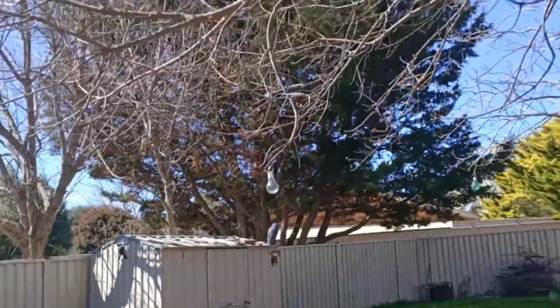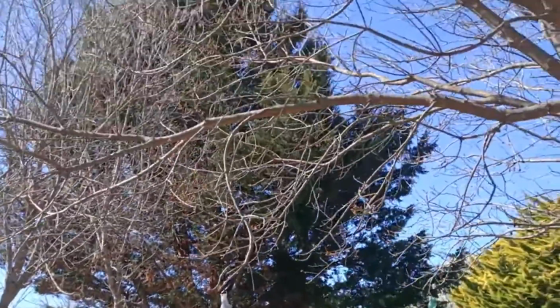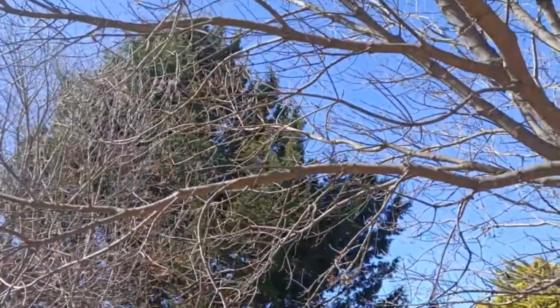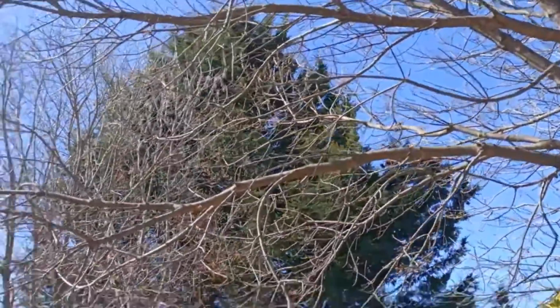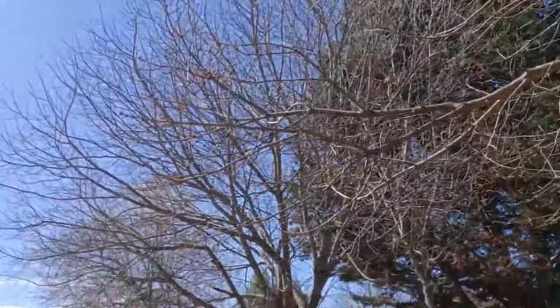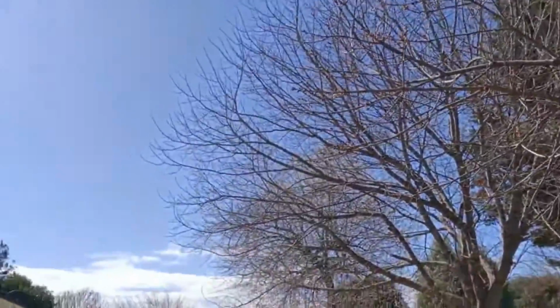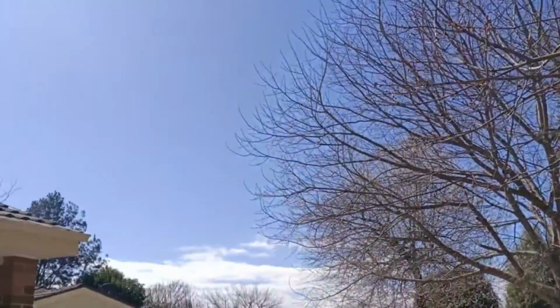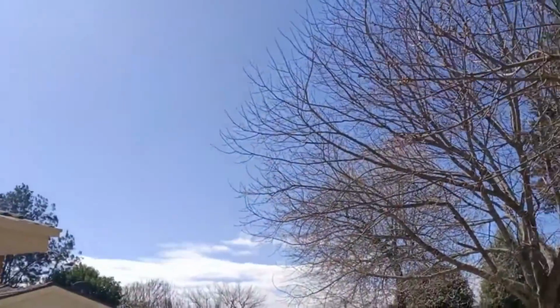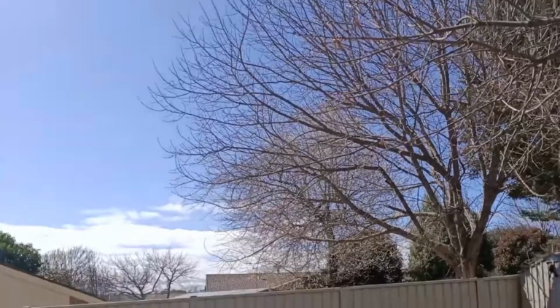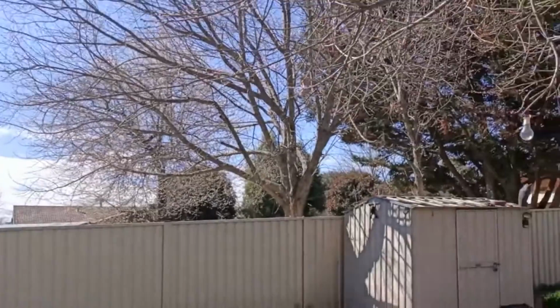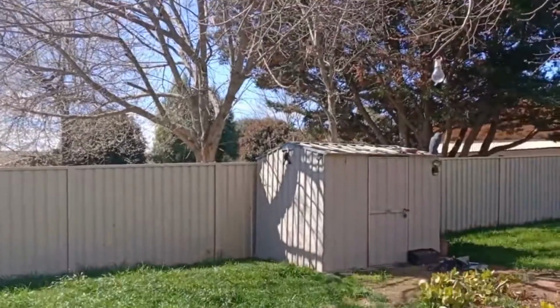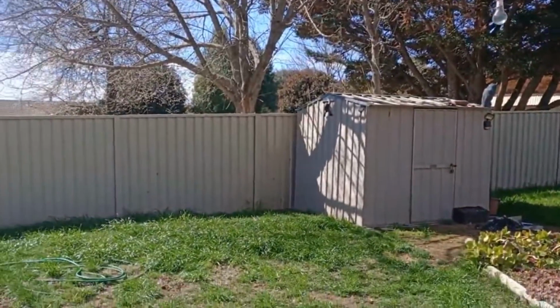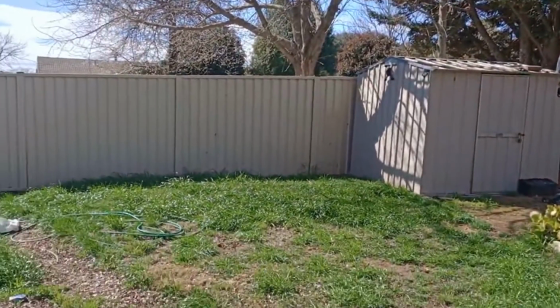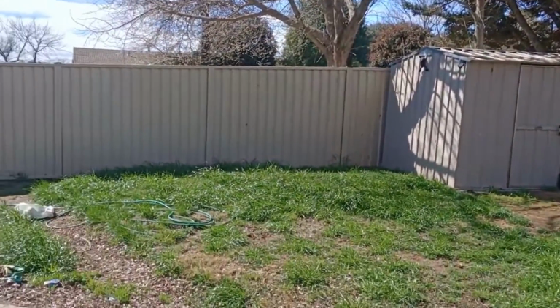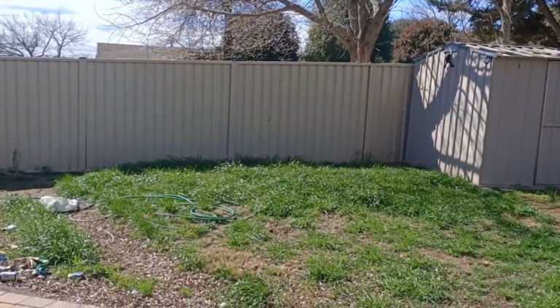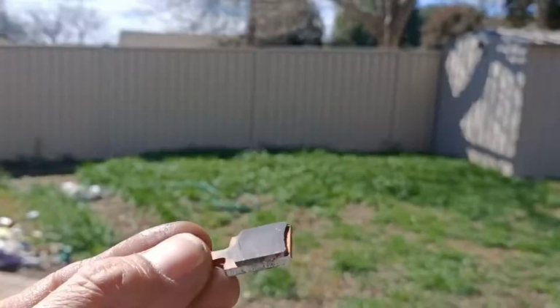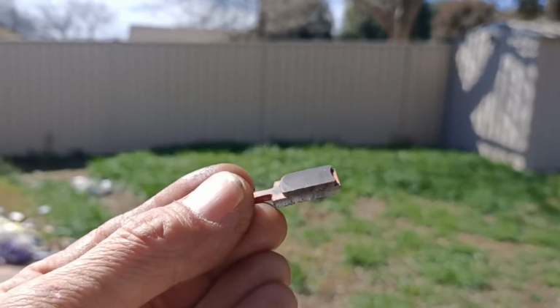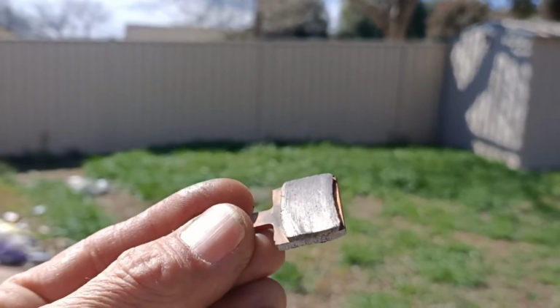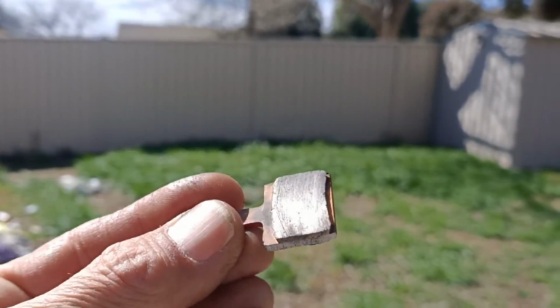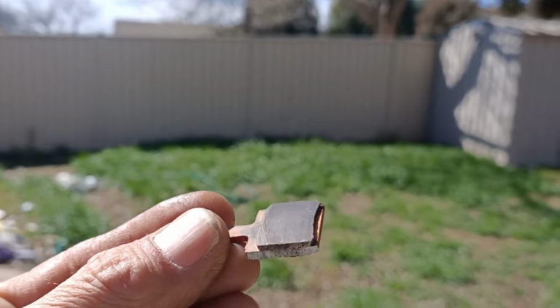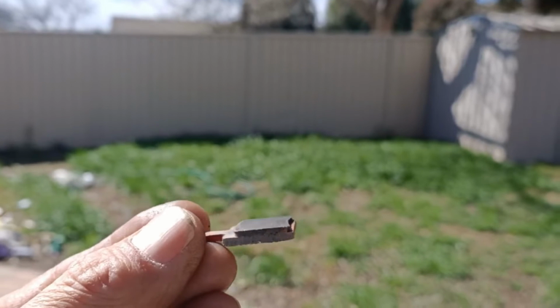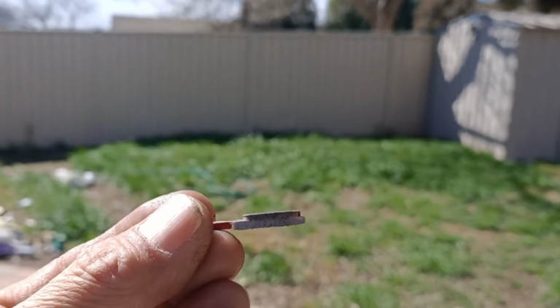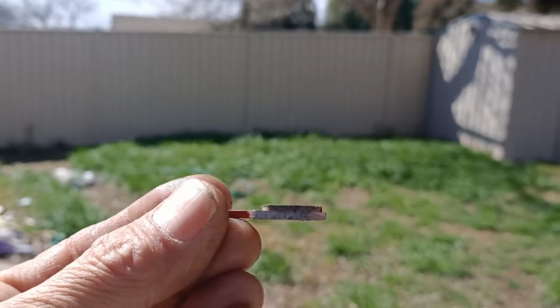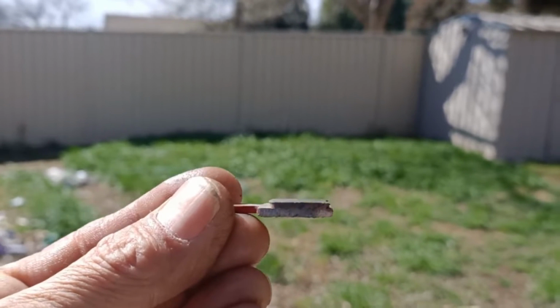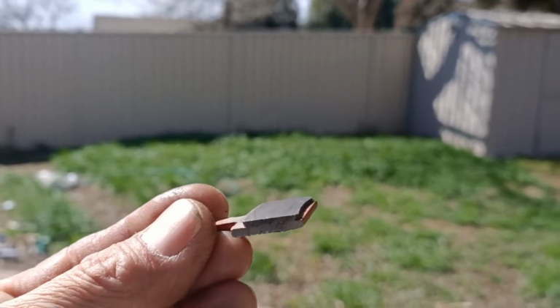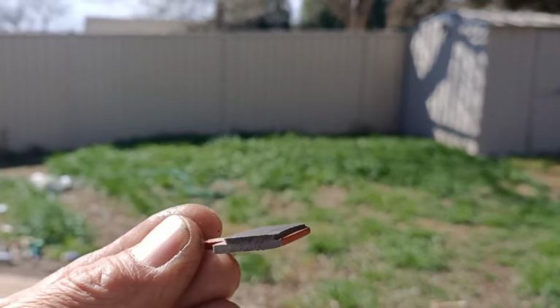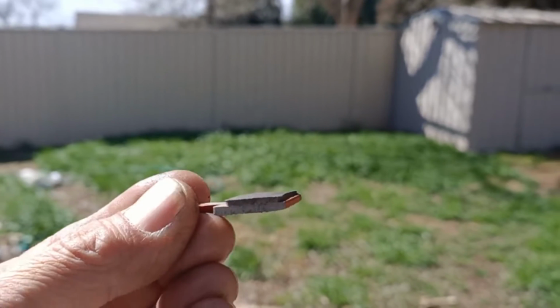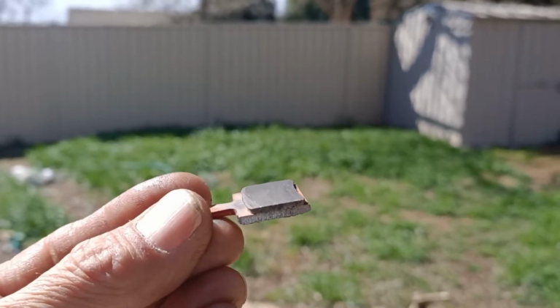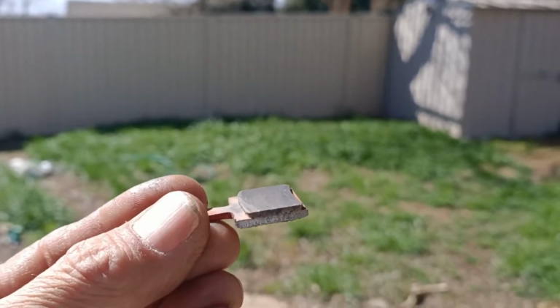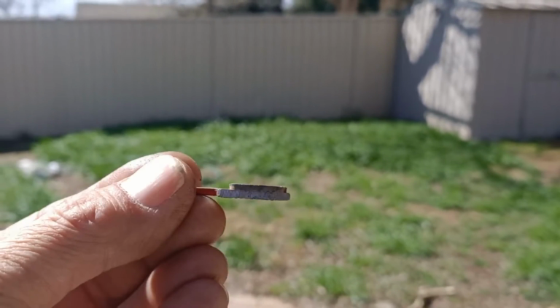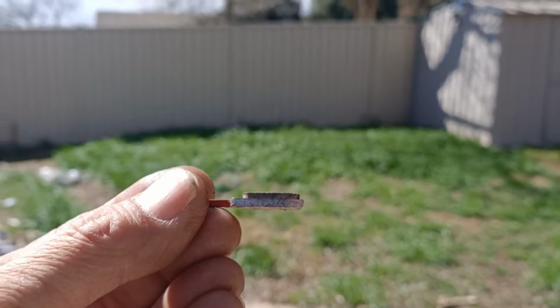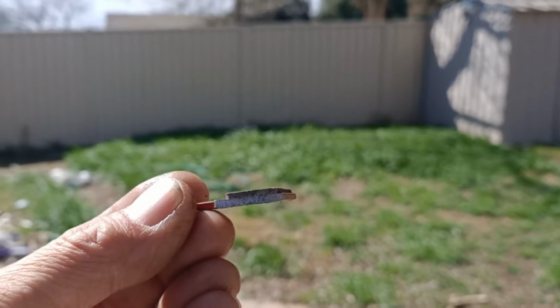Marvellous day everybody. Get out and go for a scoot. Just a little bit windy here in Canberra. This was the old brake pad and as you can see there's still some meat on there. I bought some new ones just now.